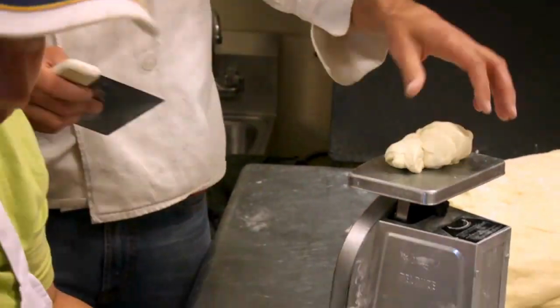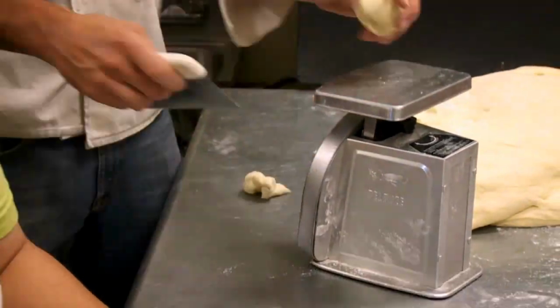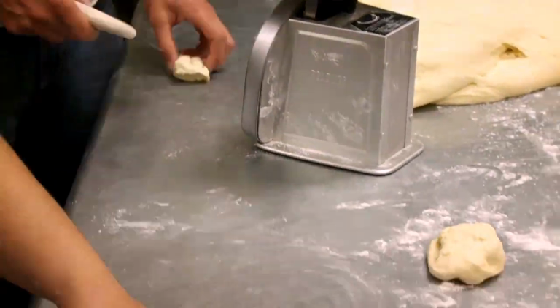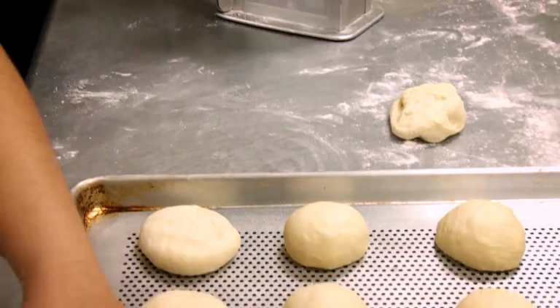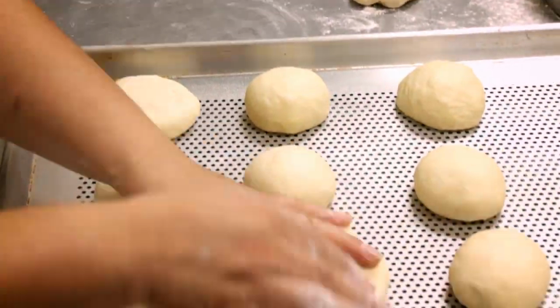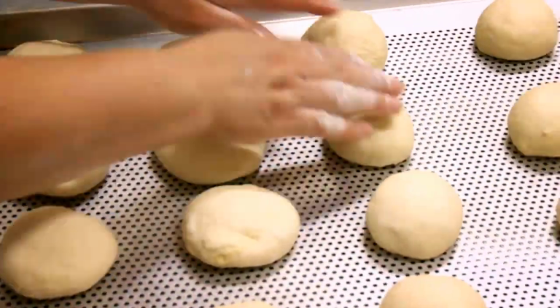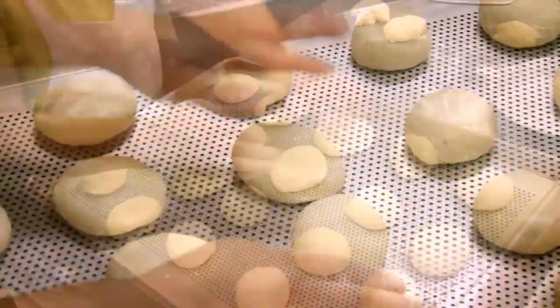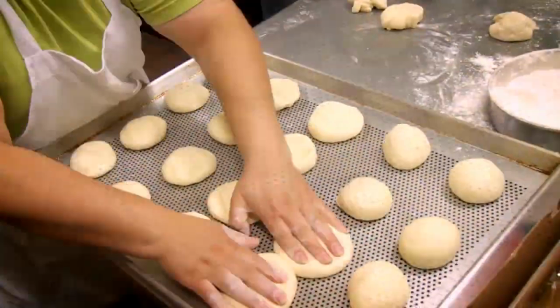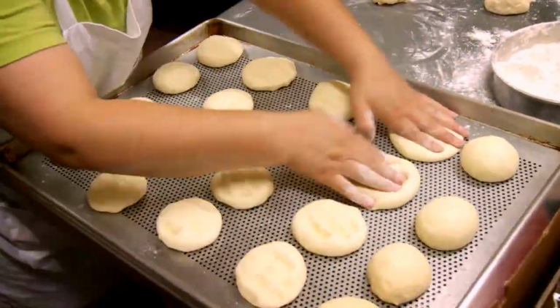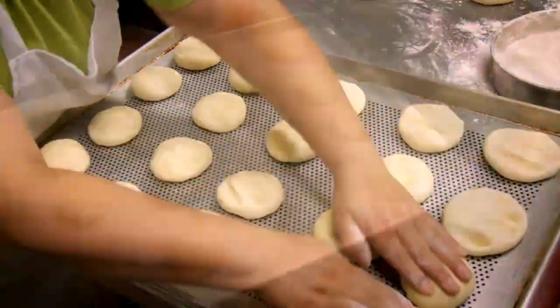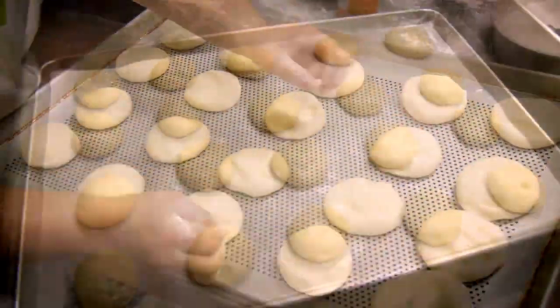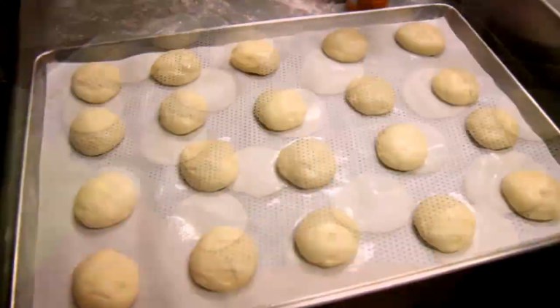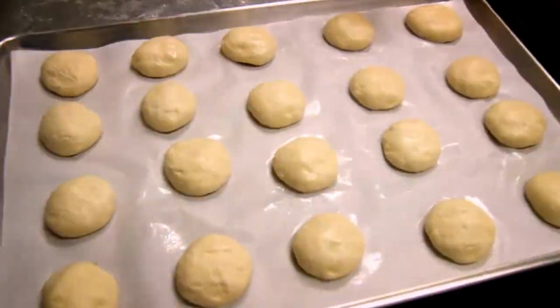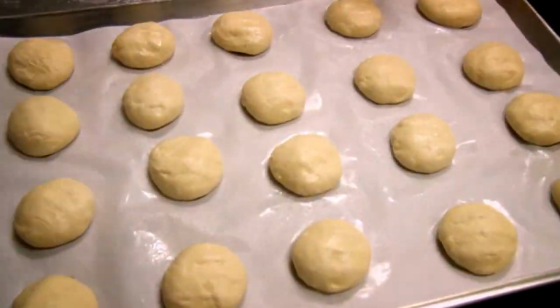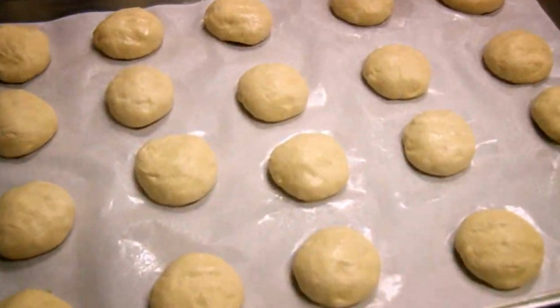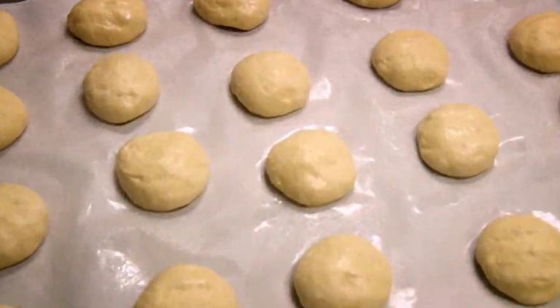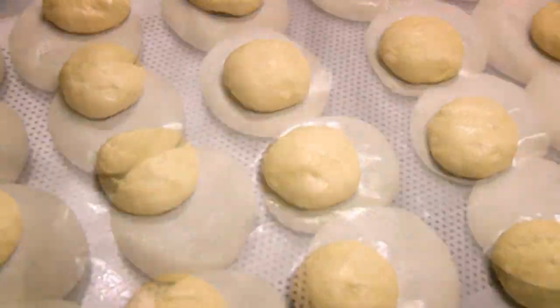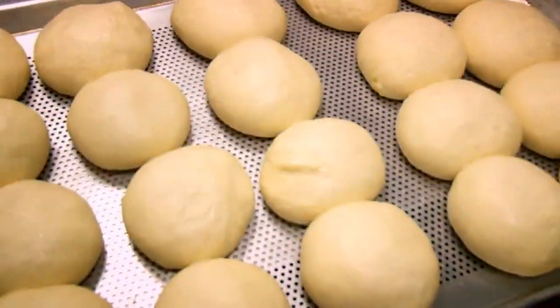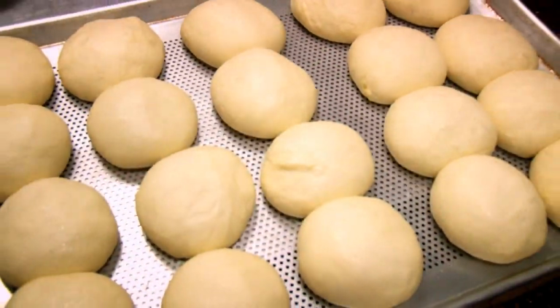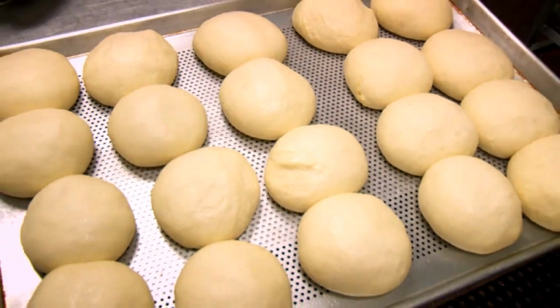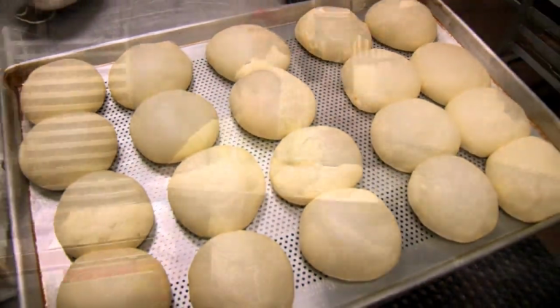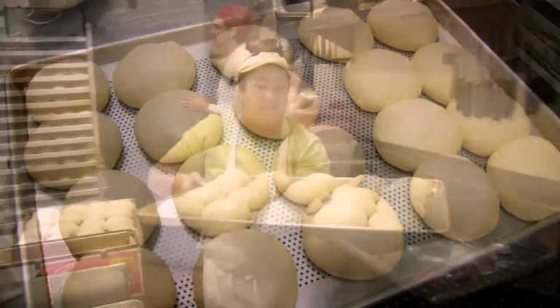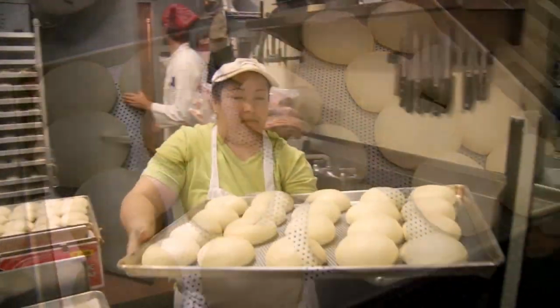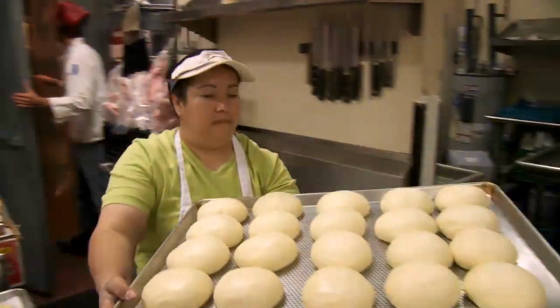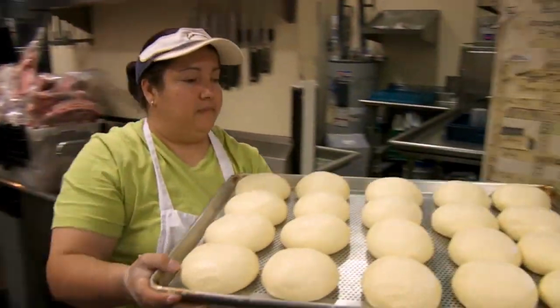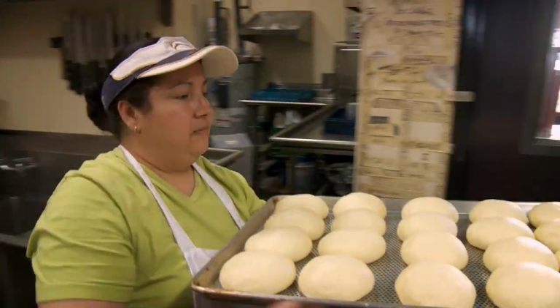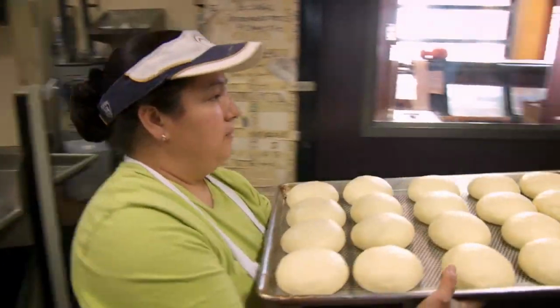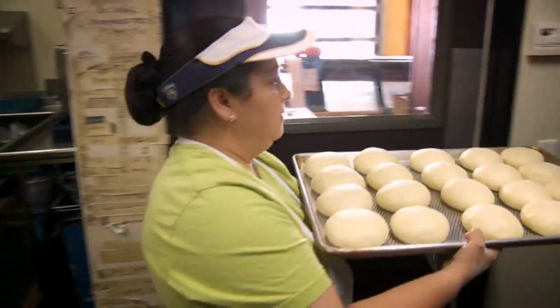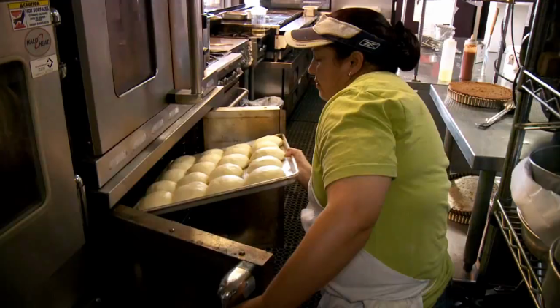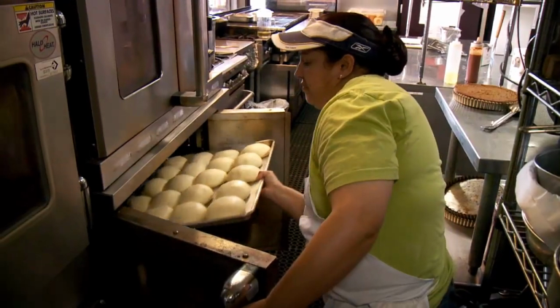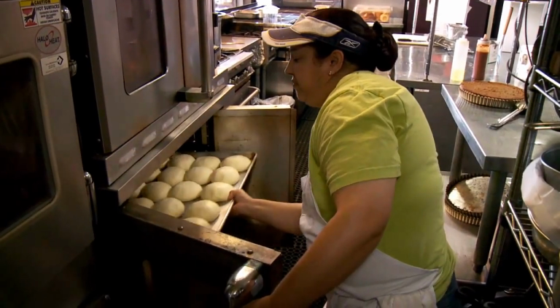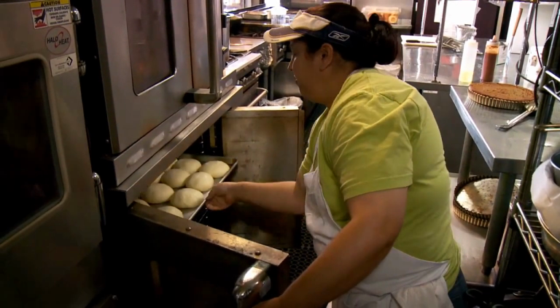Very soft, moist bread. We make it all here because there's nowhere else we can really get bread just like this. And it's a little more labor intensive than just buying bread.